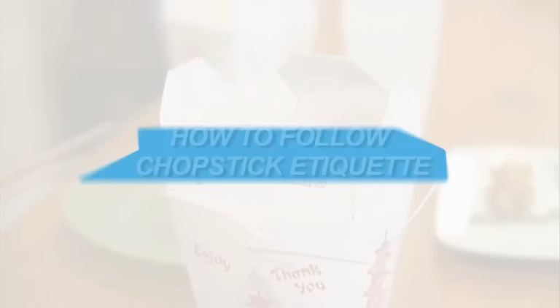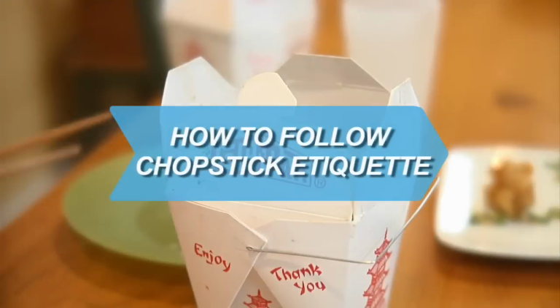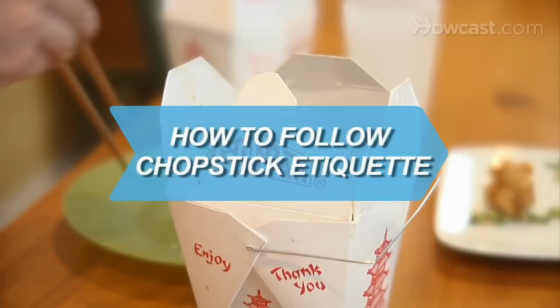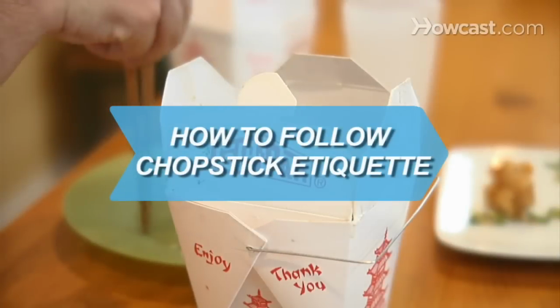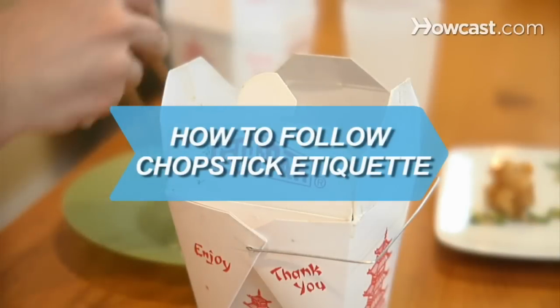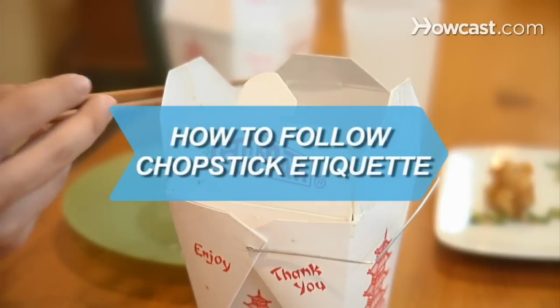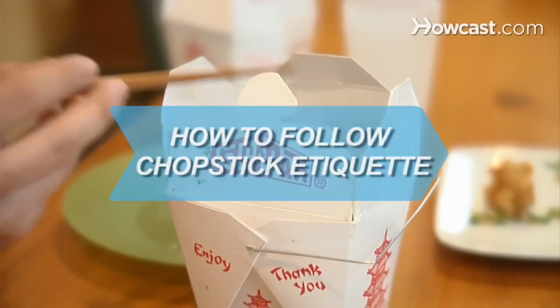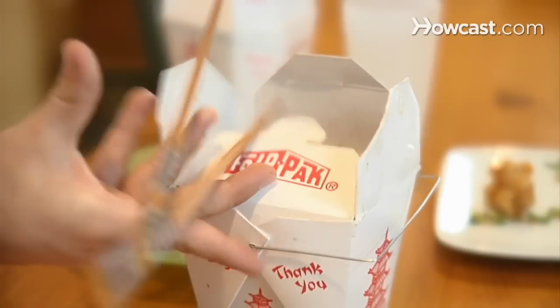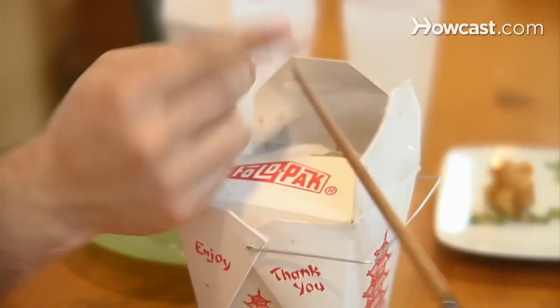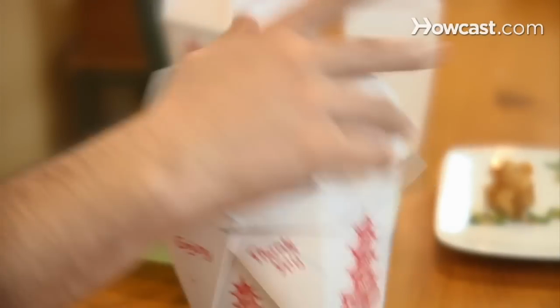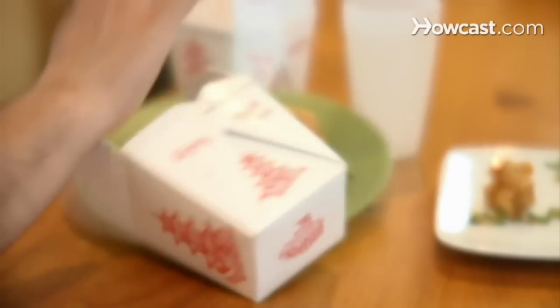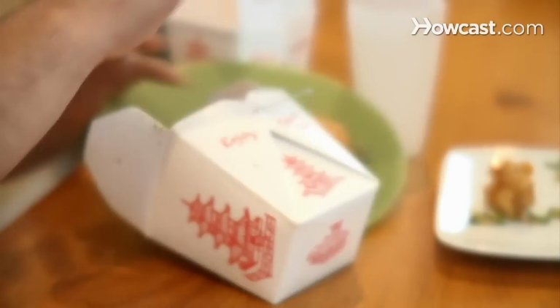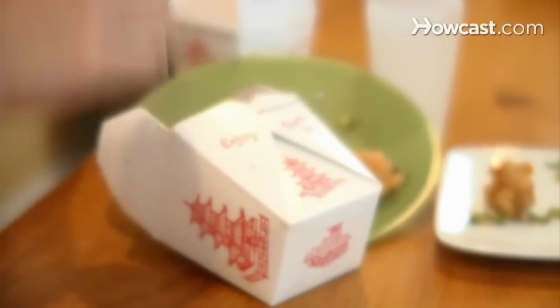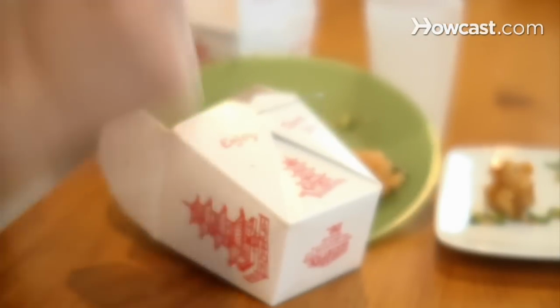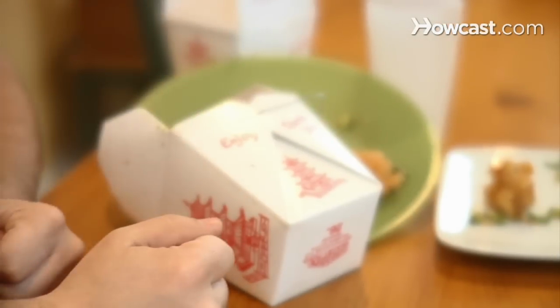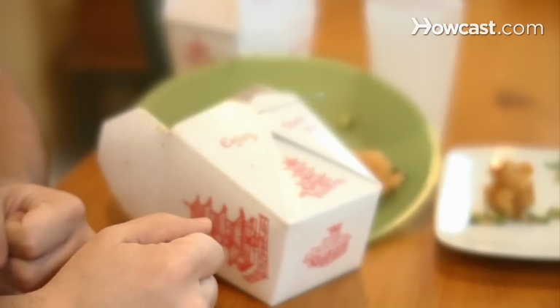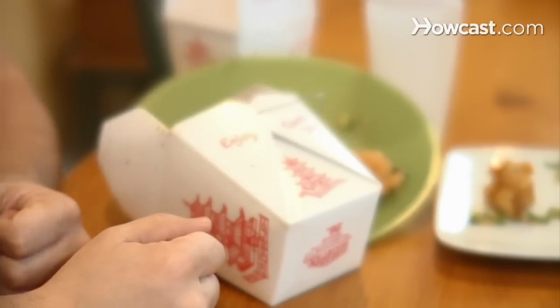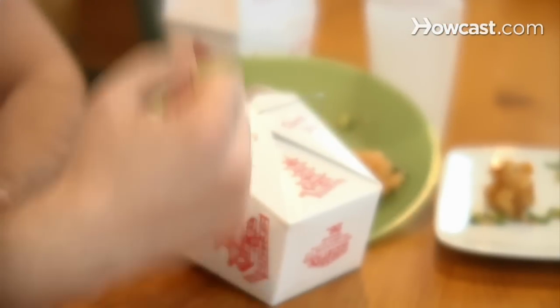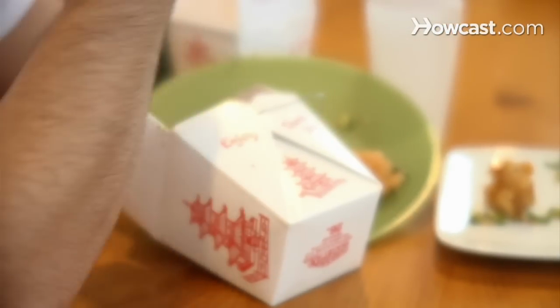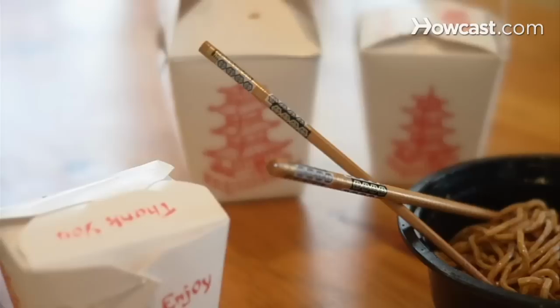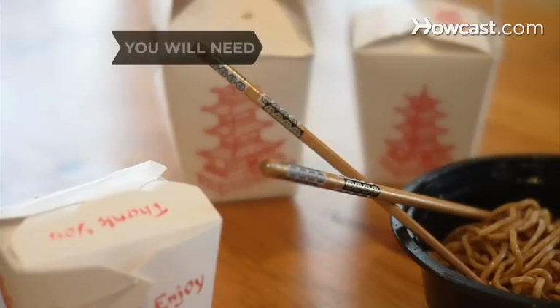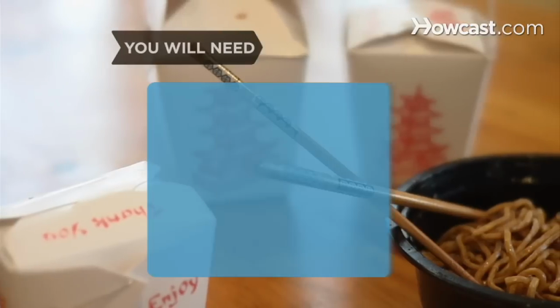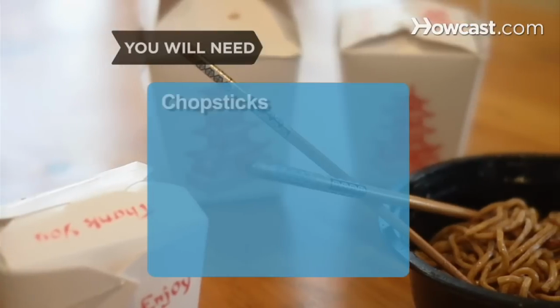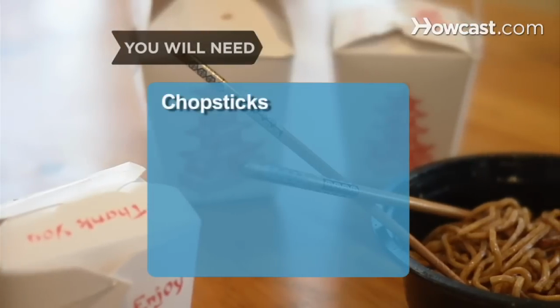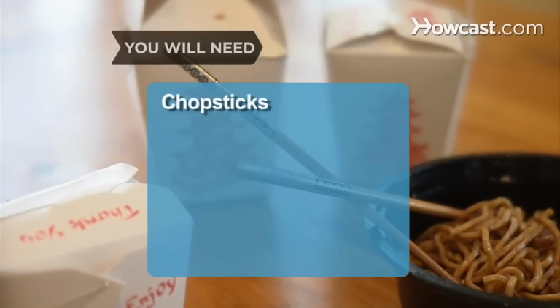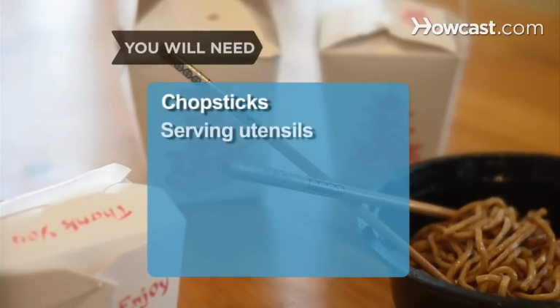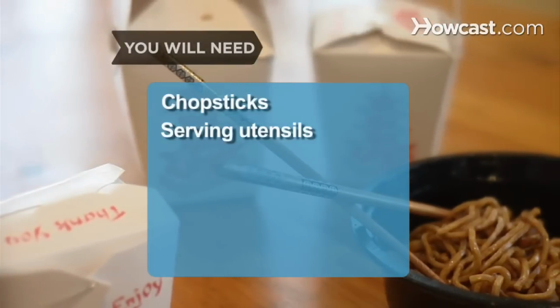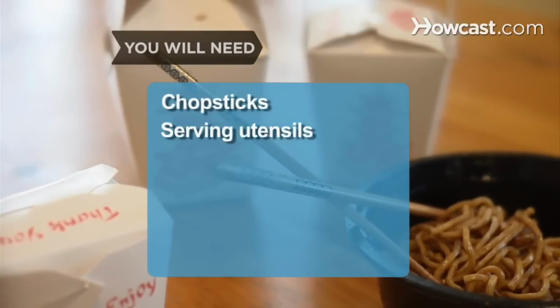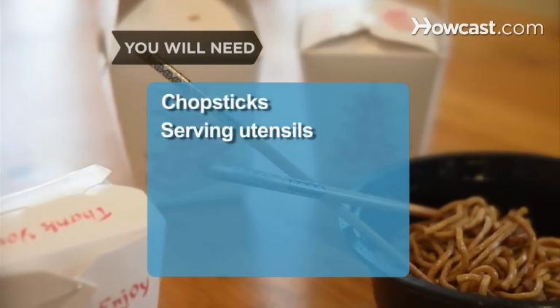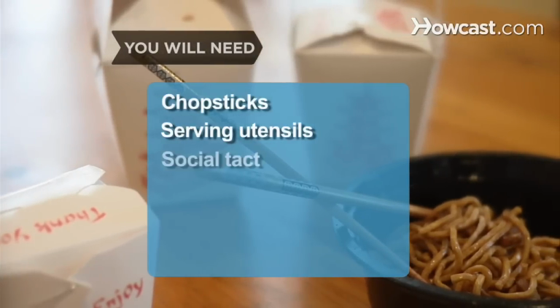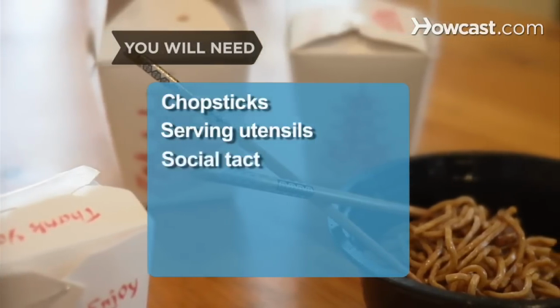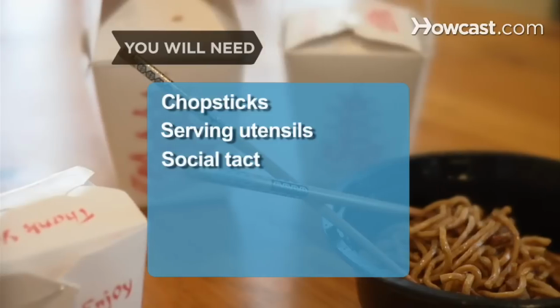How to Follow Chopstick Etiquette. Avoid embarrassing mistakes by practicing proper chopstick etiquette. Here's how. You will need chopsticks, serving utensils, and social tact.